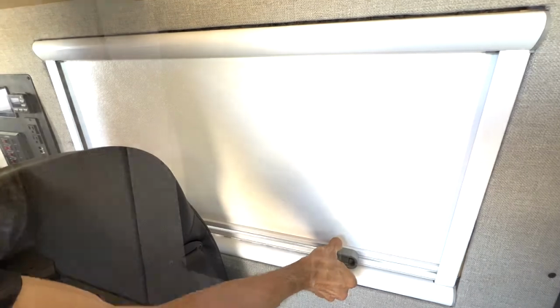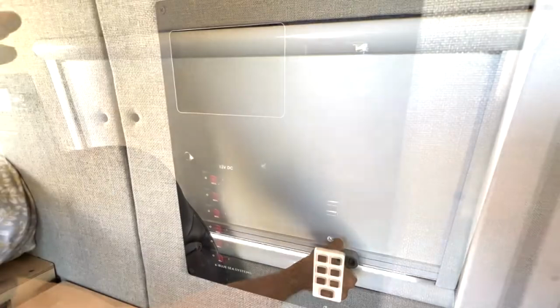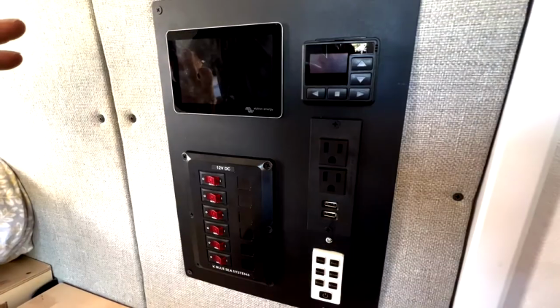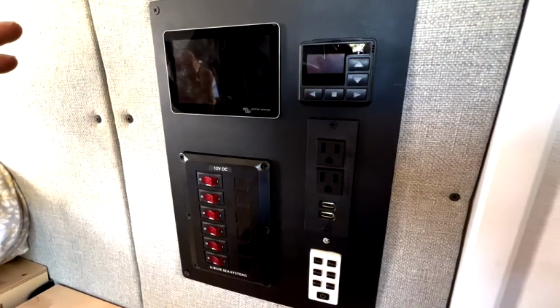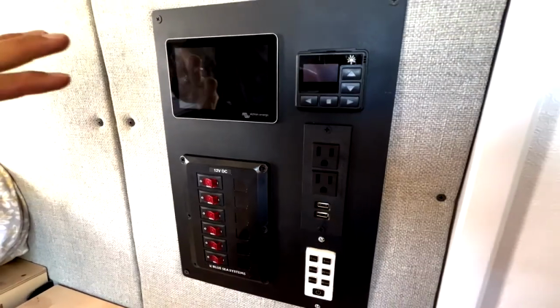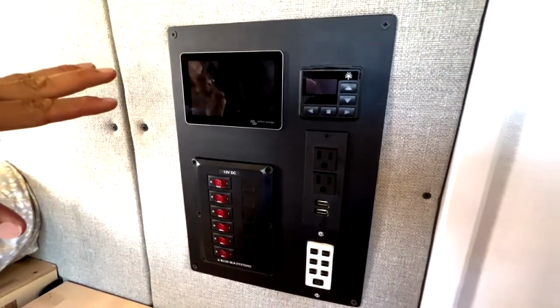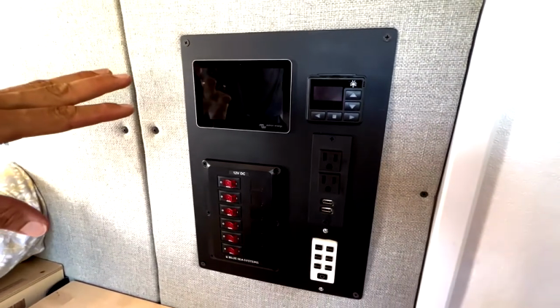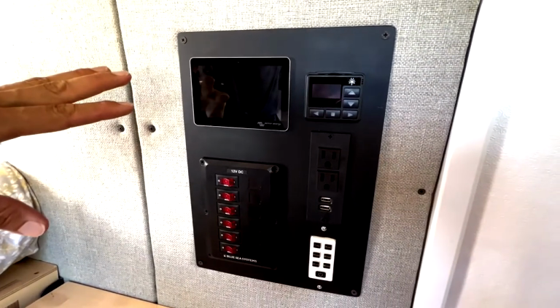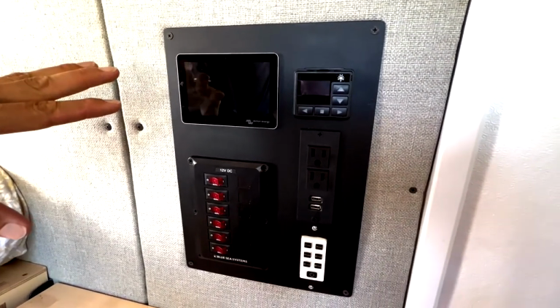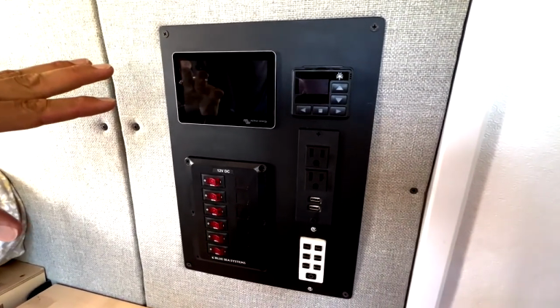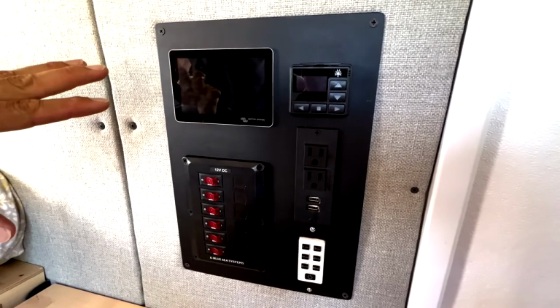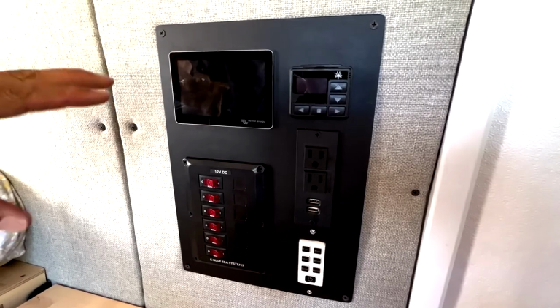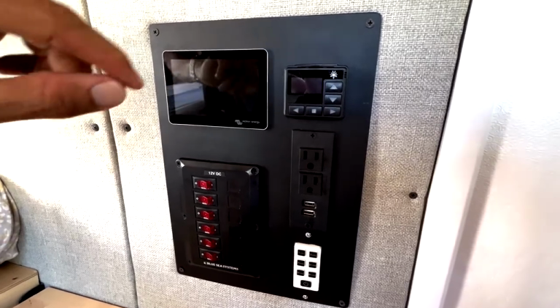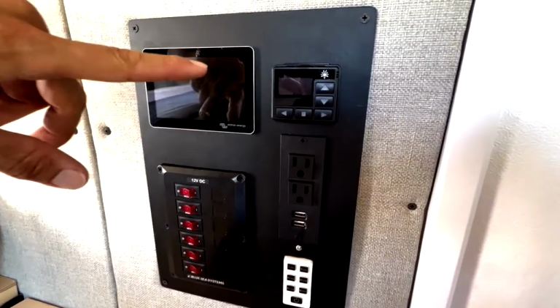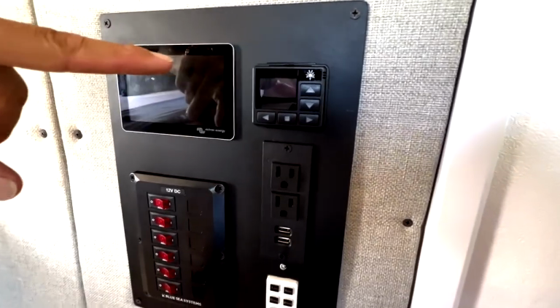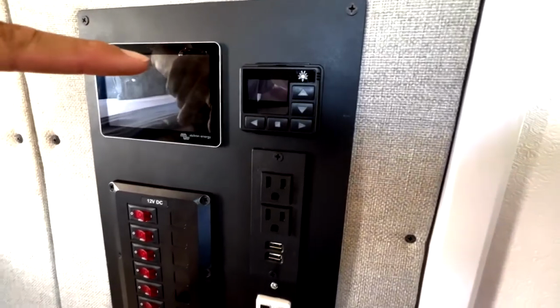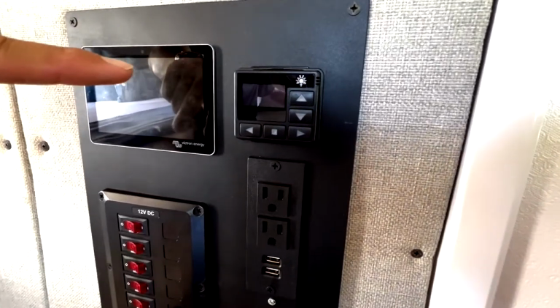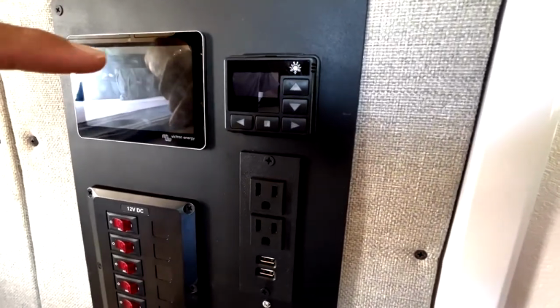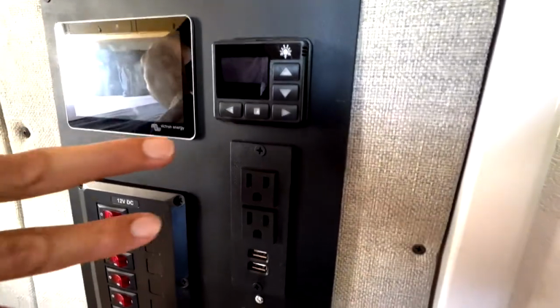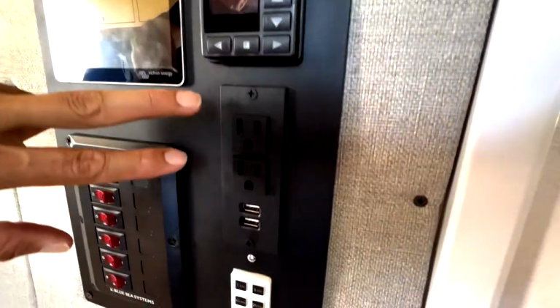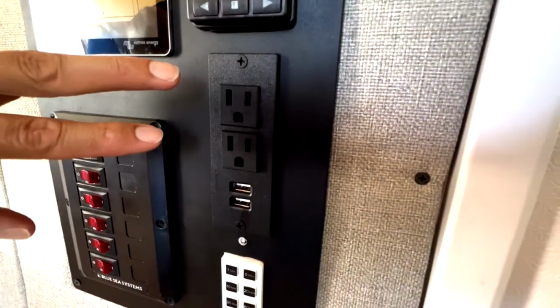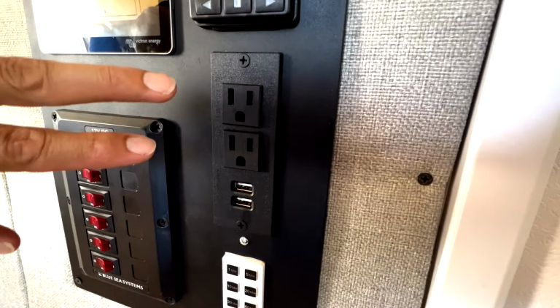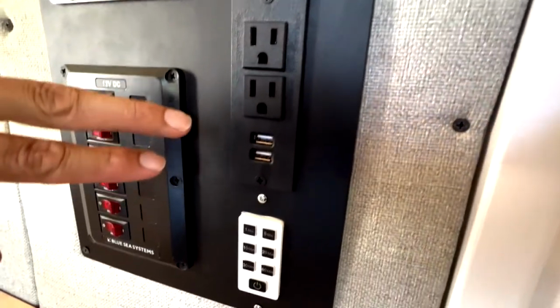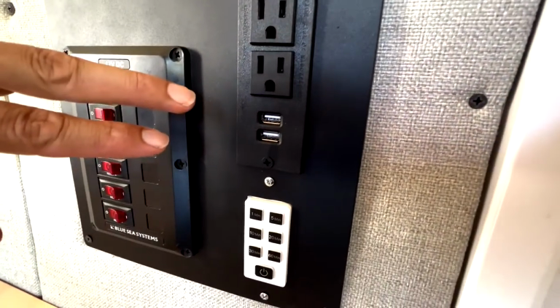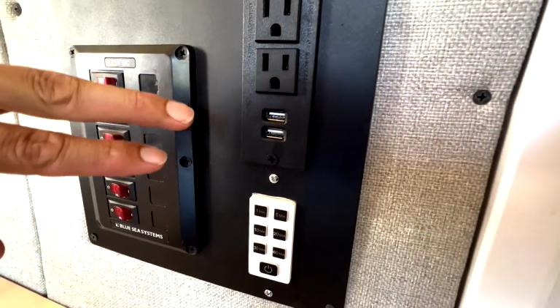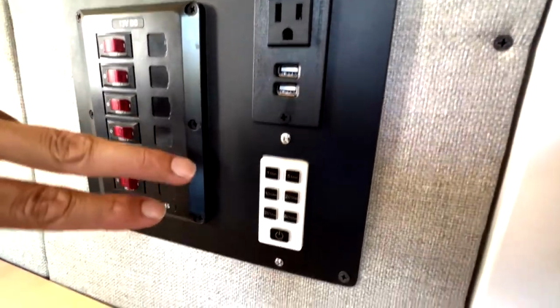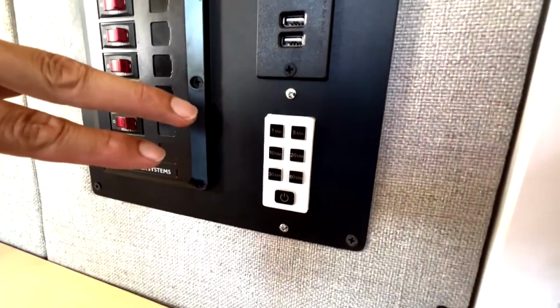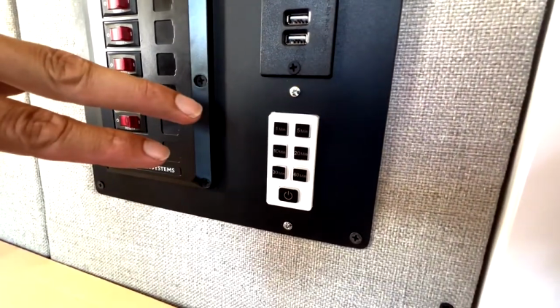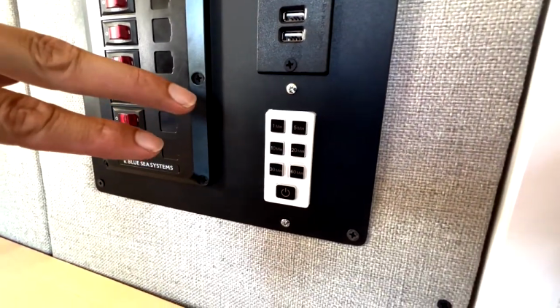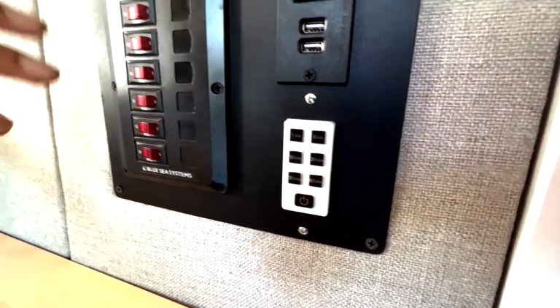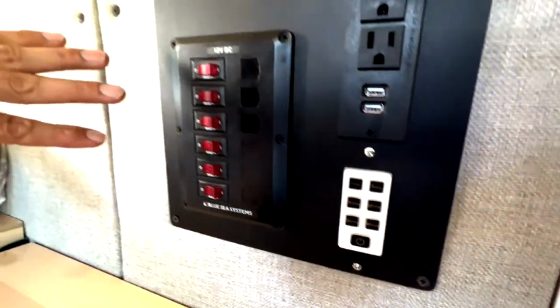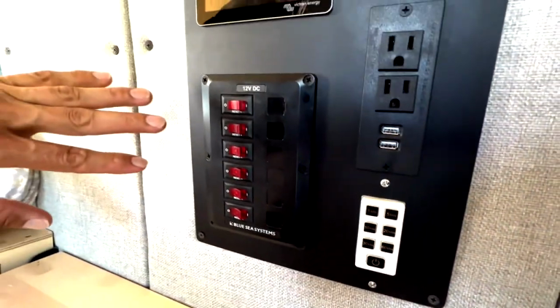Here's our main control panel with a touch-sensitive panel for our electrical components. Here is our hot air heater control panel, our two AC outlets, our two DC outlets, our hot water heater control panel, and our main switch panel.